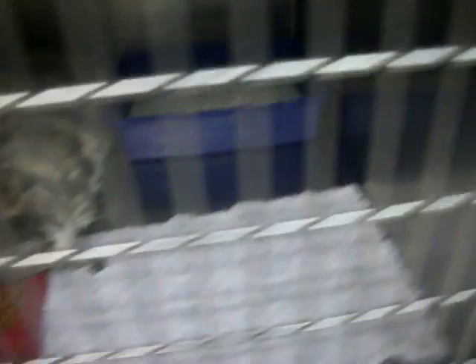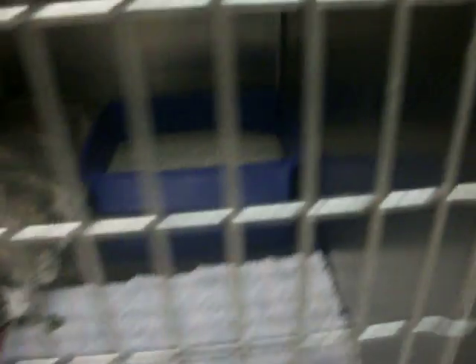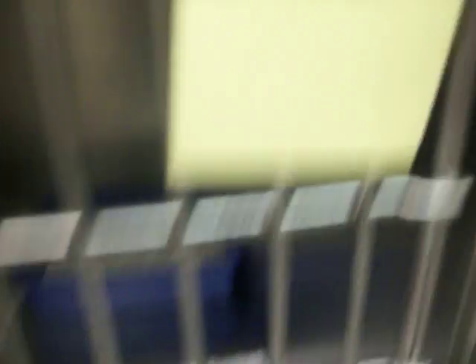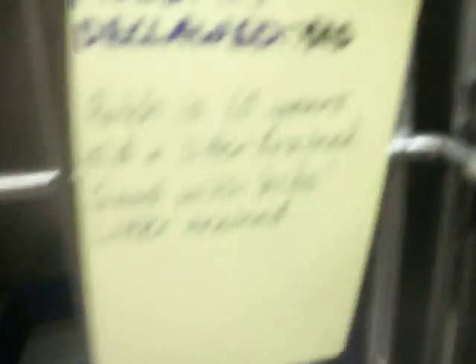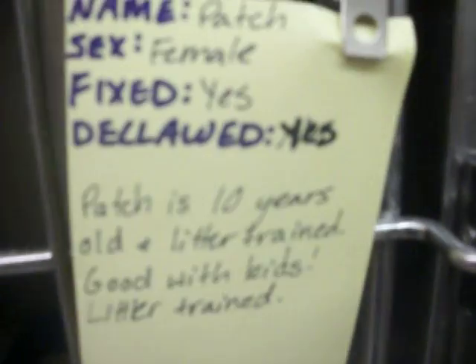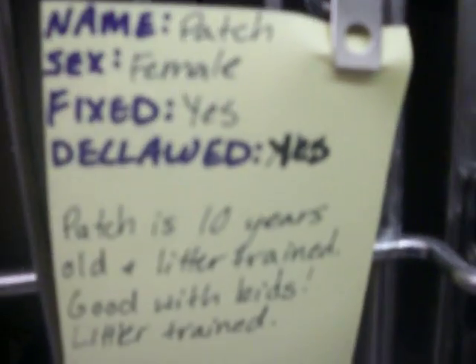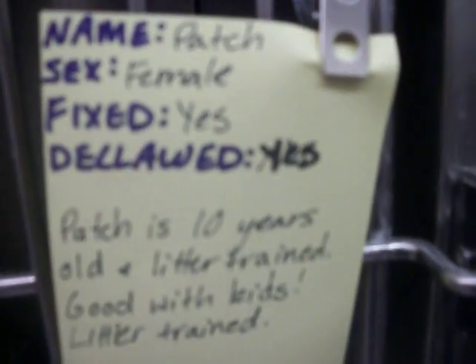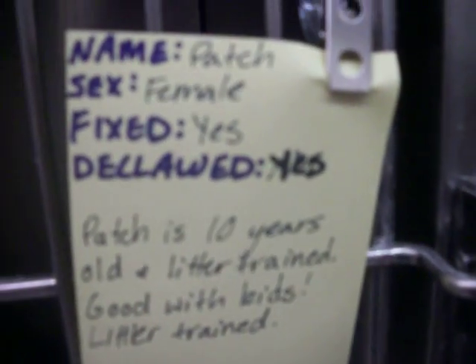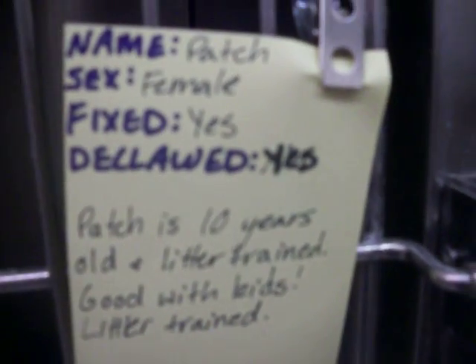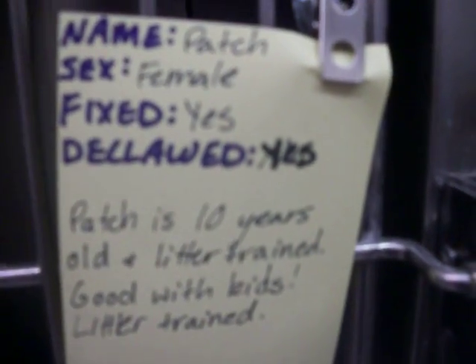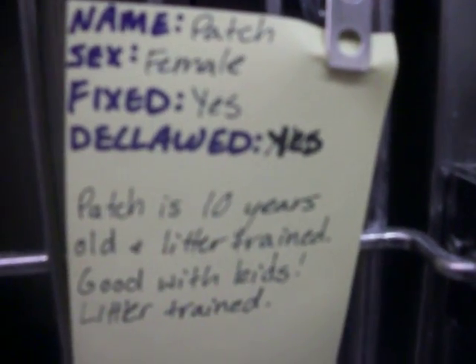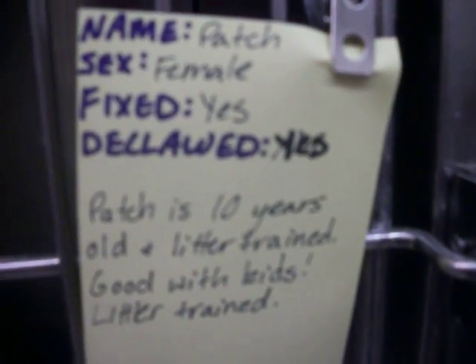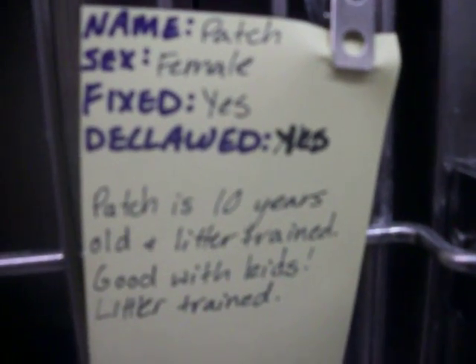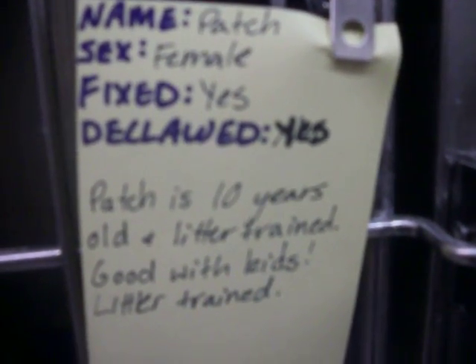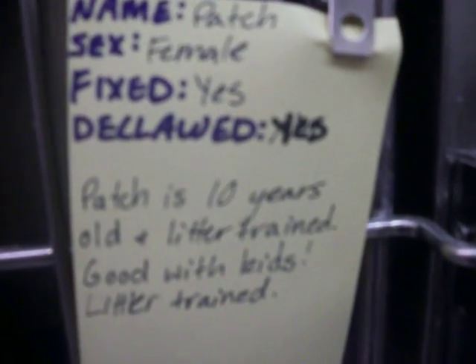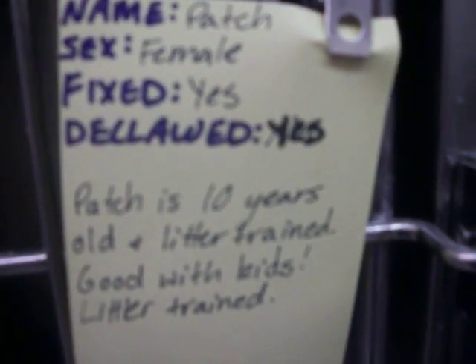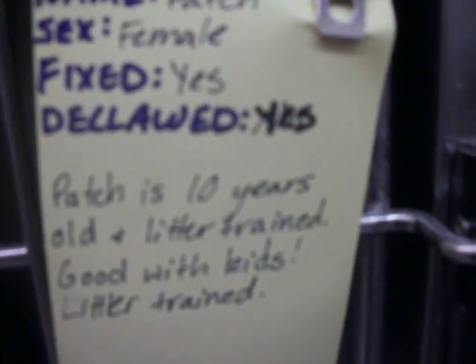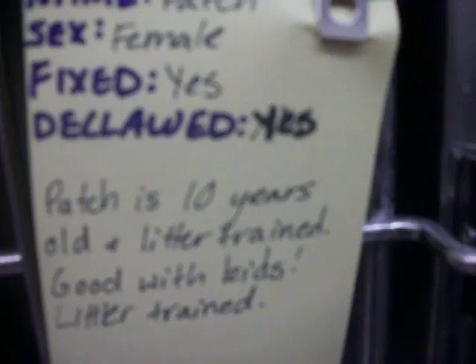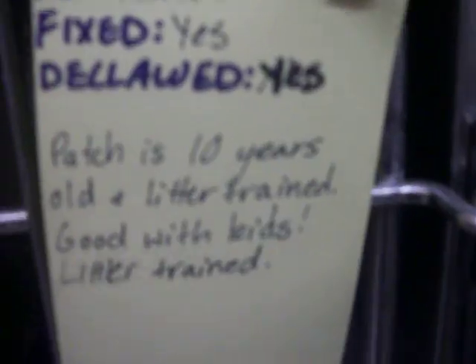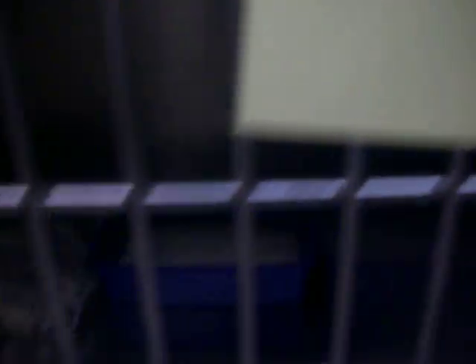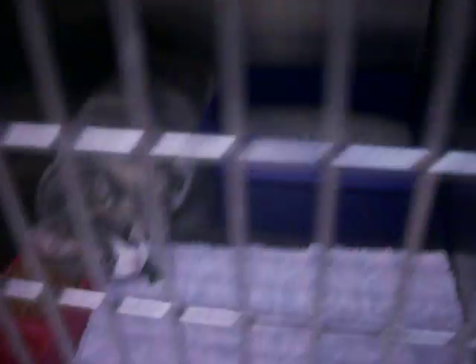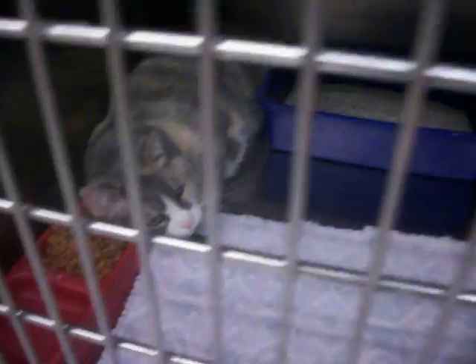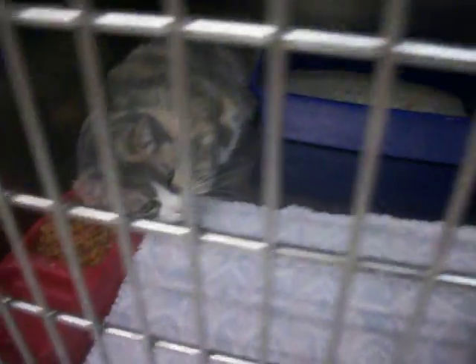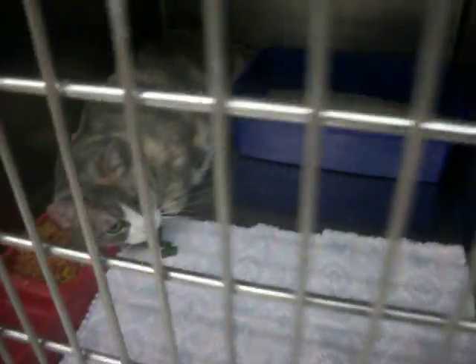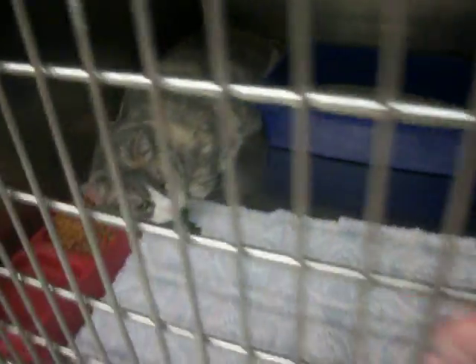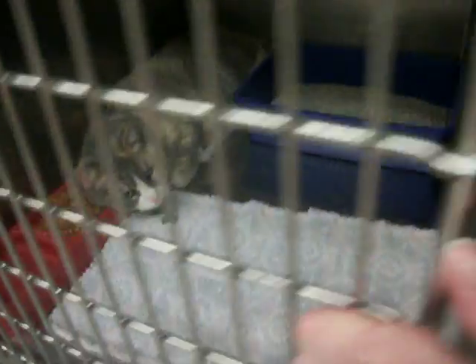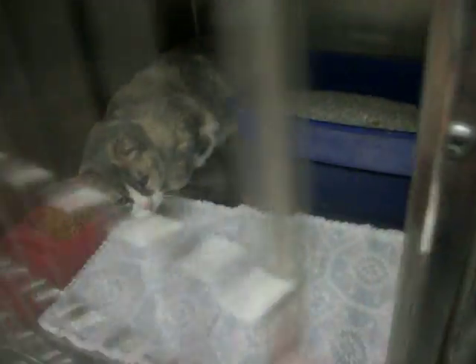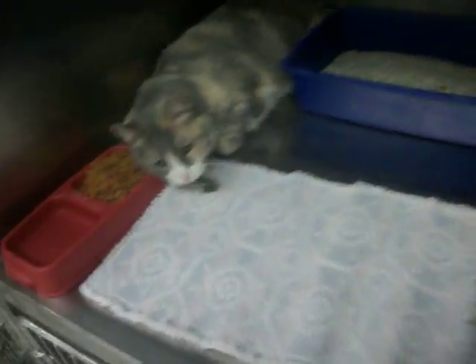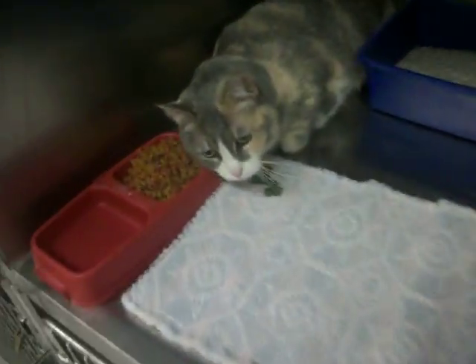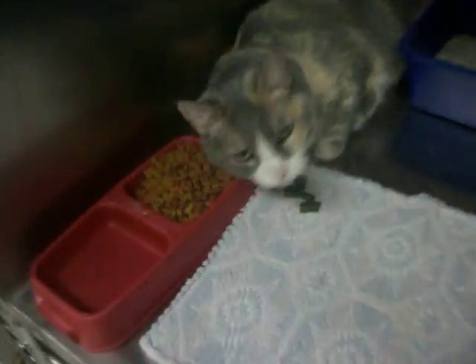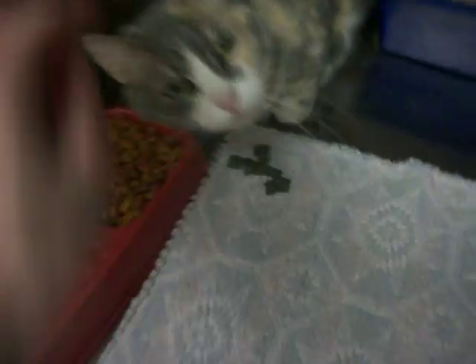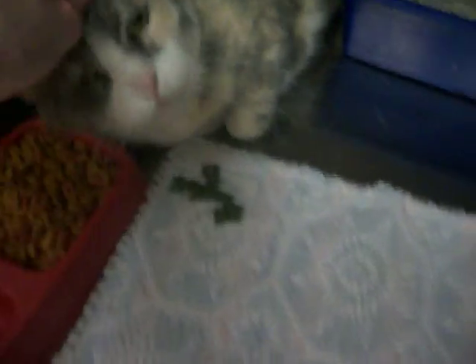And Patch. Patch is ten years old. Spayed, declawed. Litter trained, good with kids. She's super sweet too.